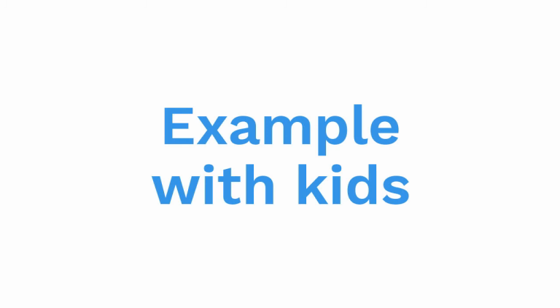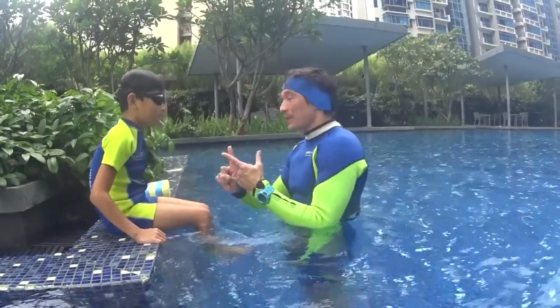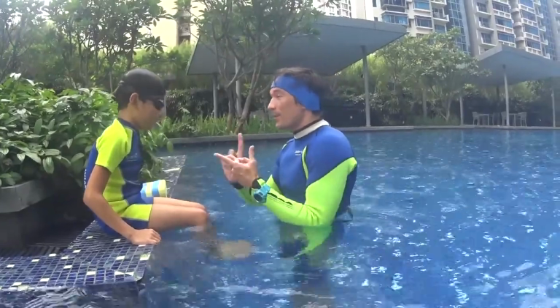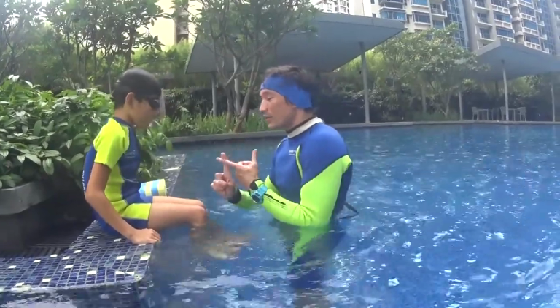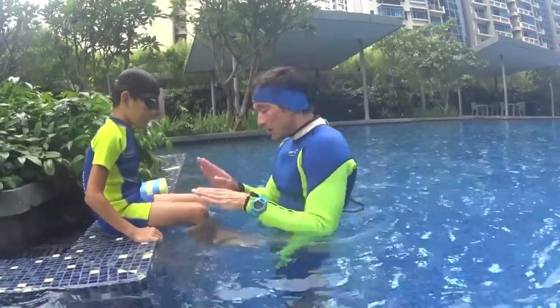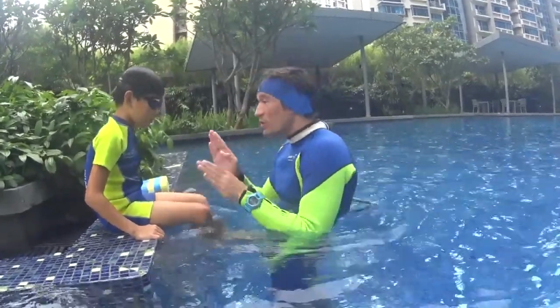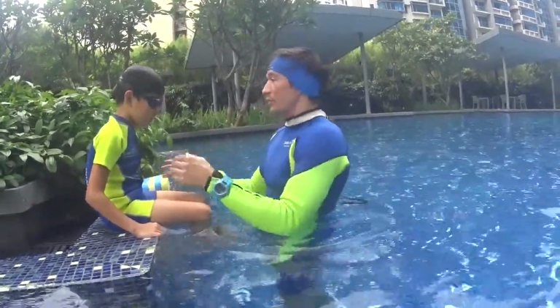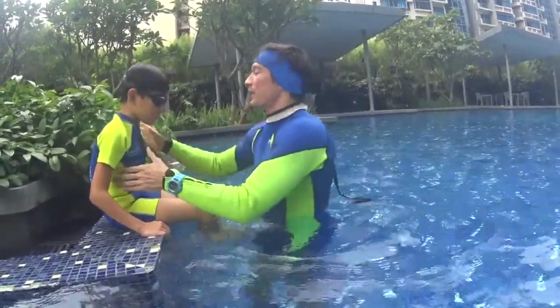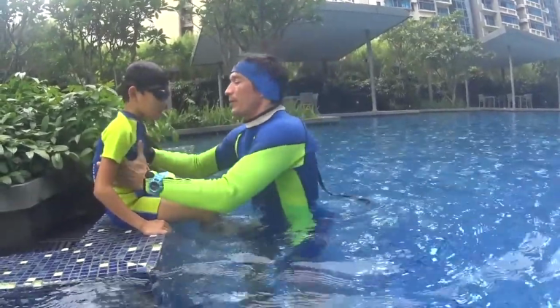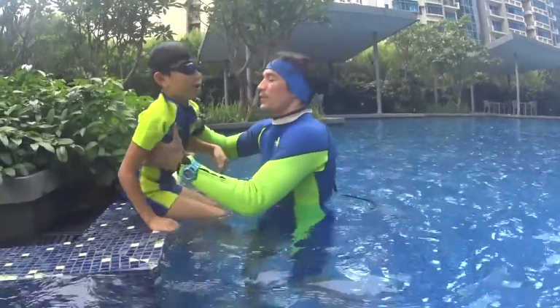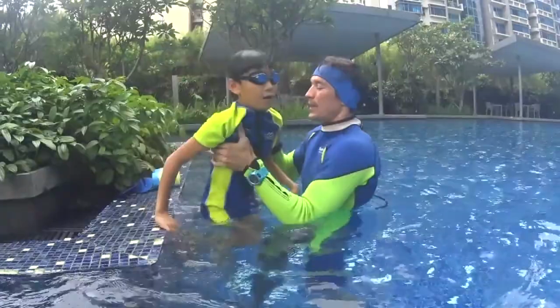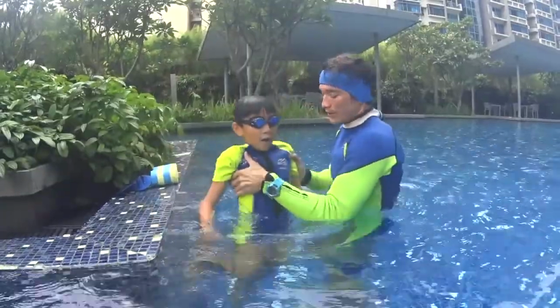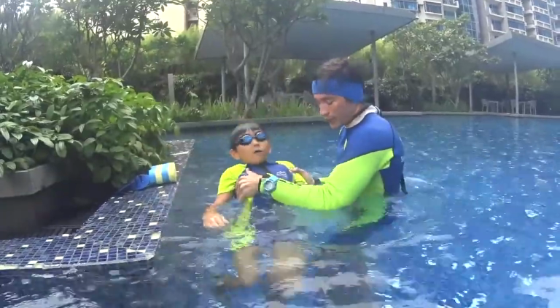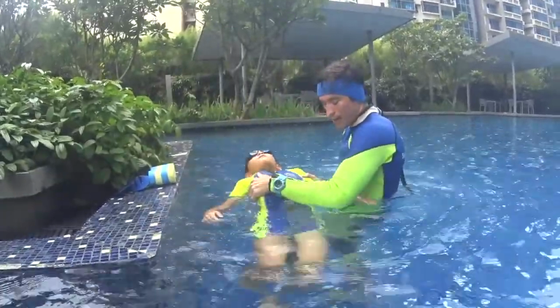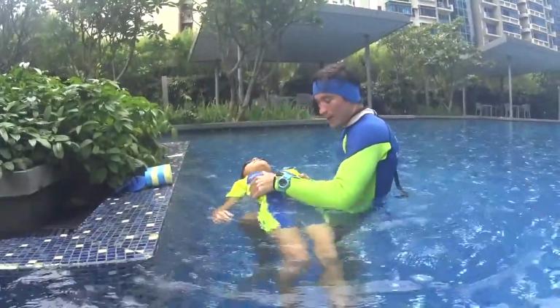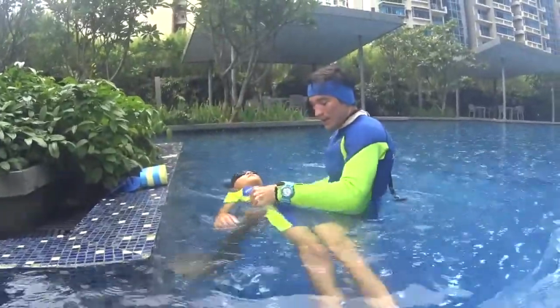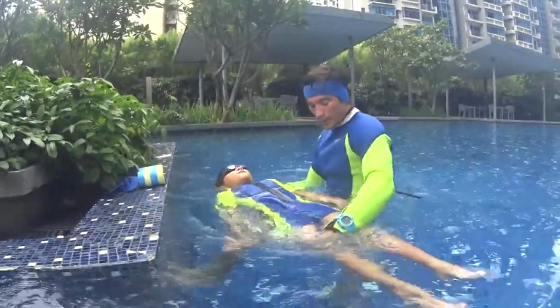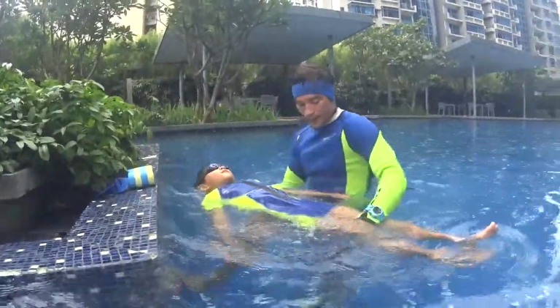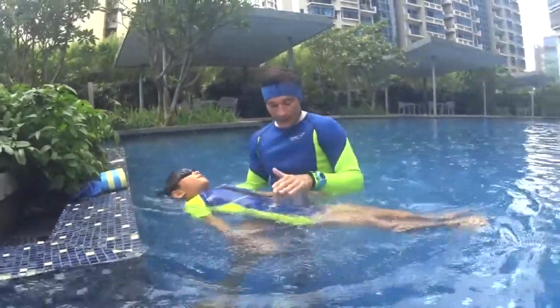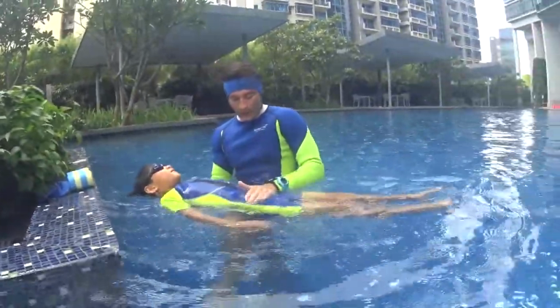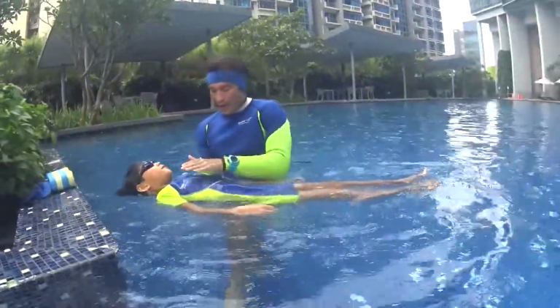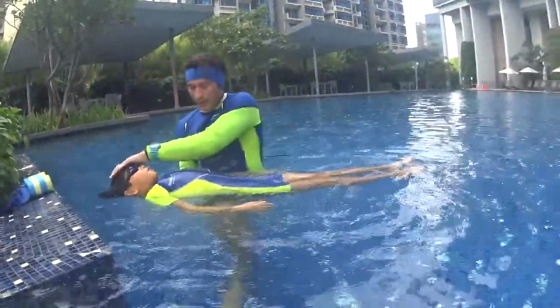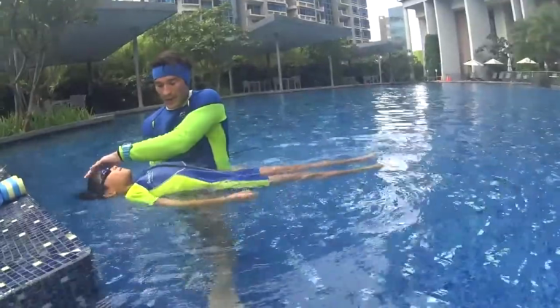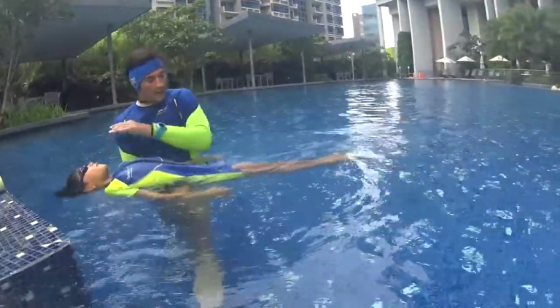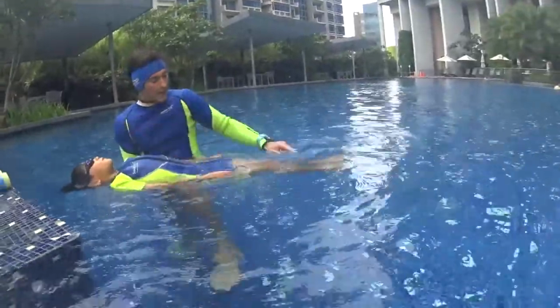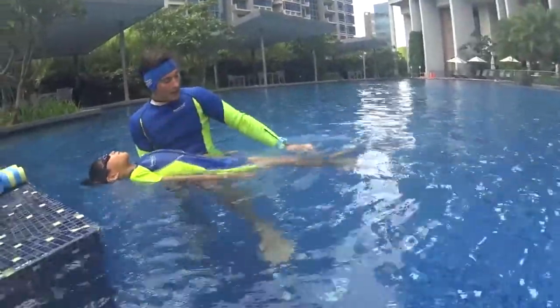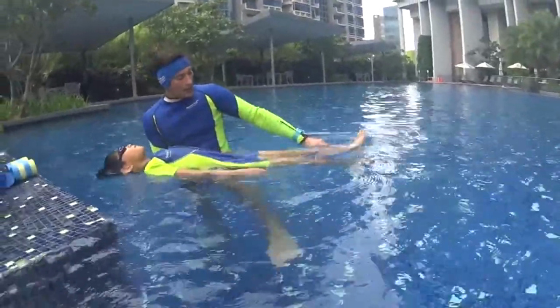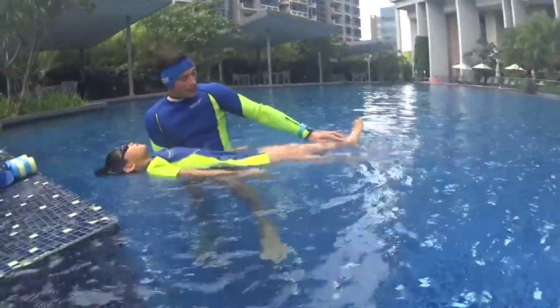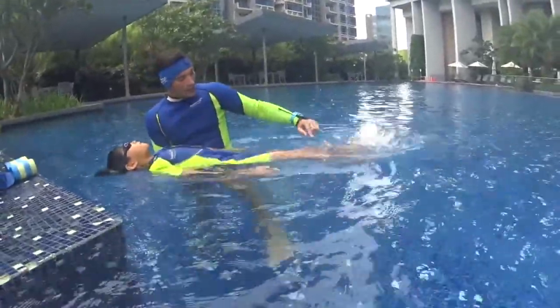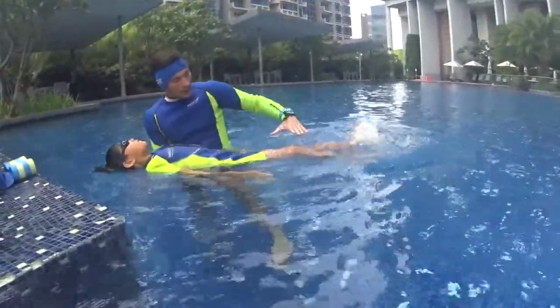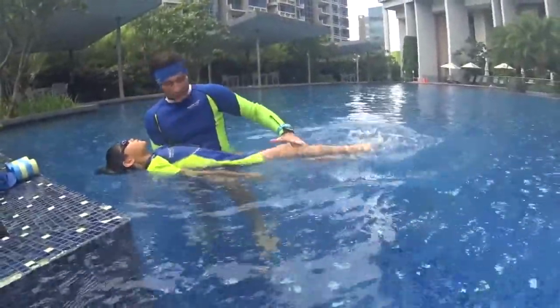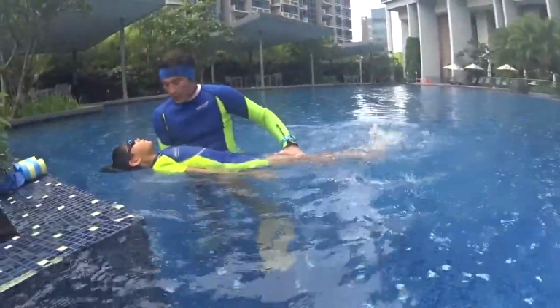The first step of backstroke is just learn how to kick on the surface with your feet. Don't drown your body. Be flat, horizontal, your tummy up, your legs relaxed, look at the sky and kick with your legs. You kick with your legs, your knees stay in the water.